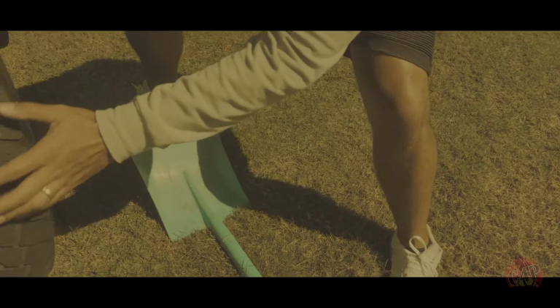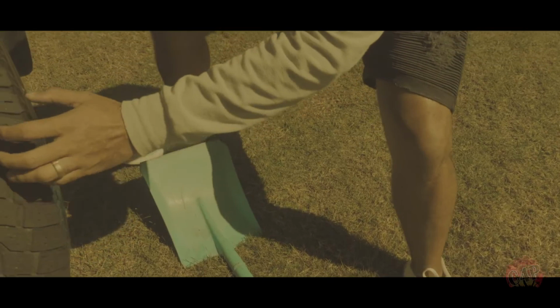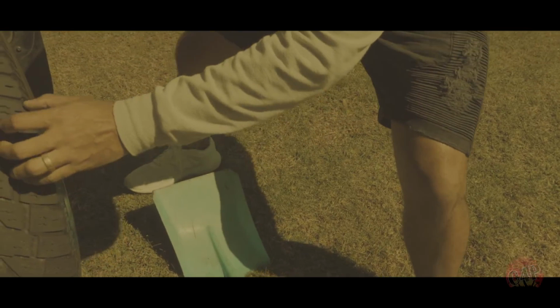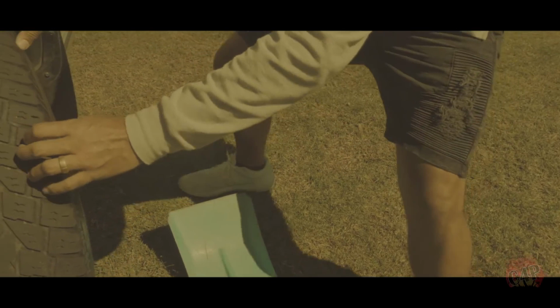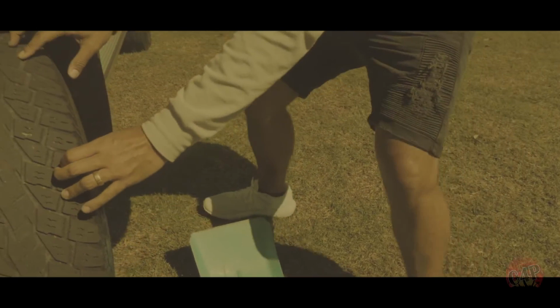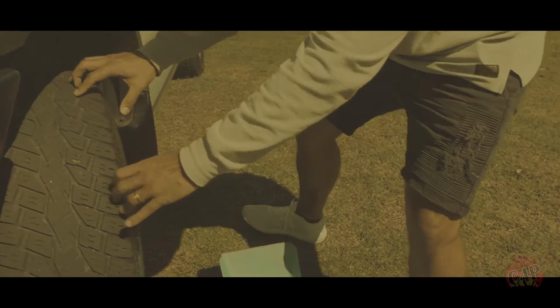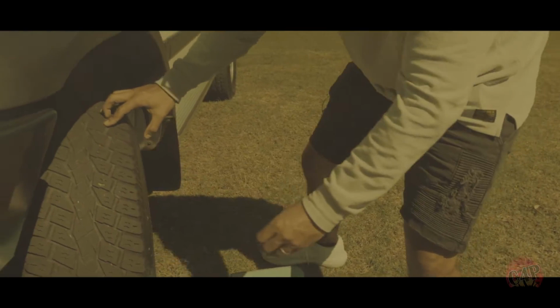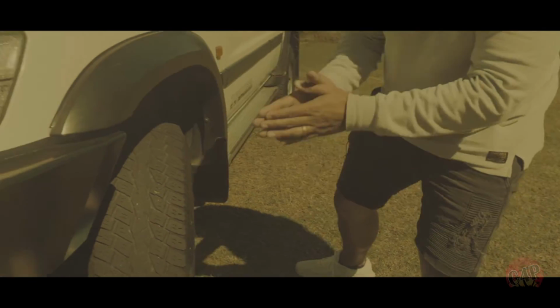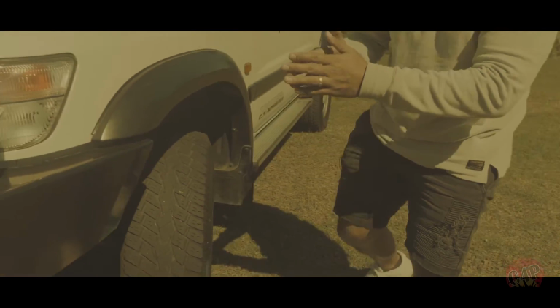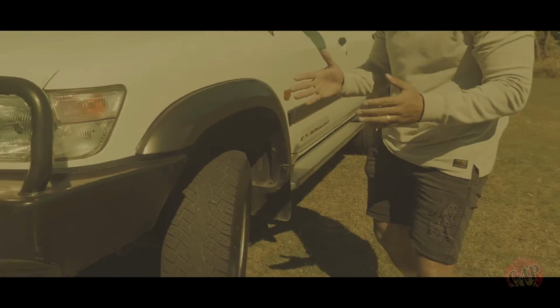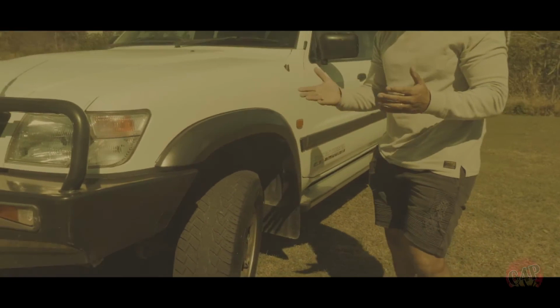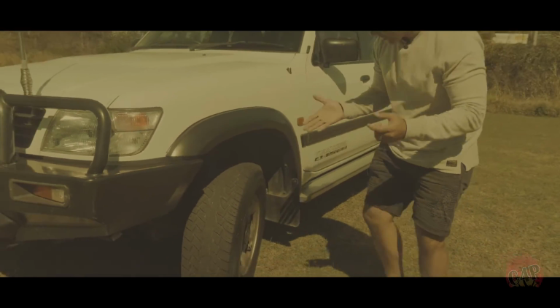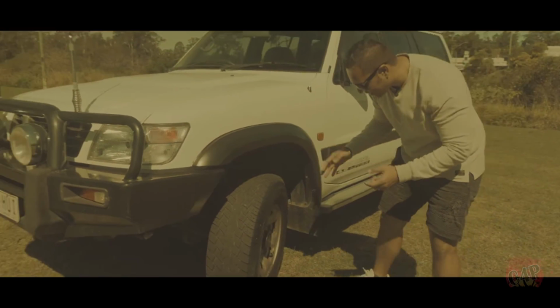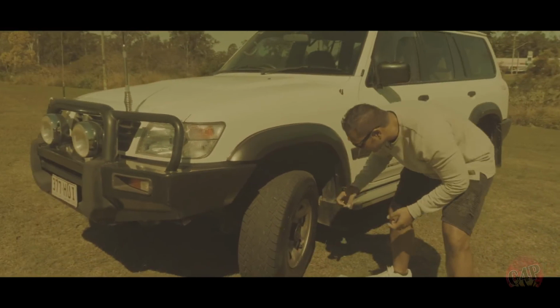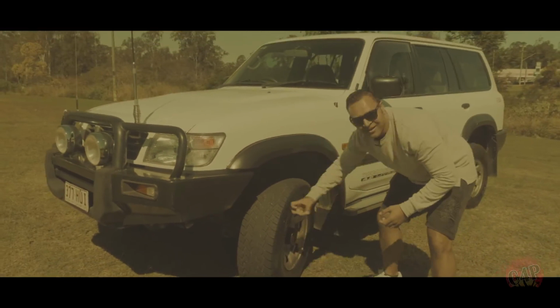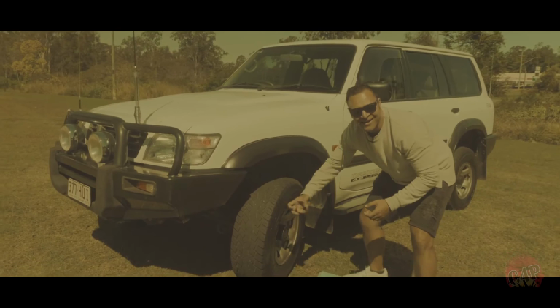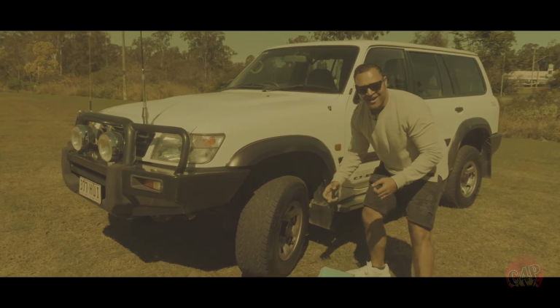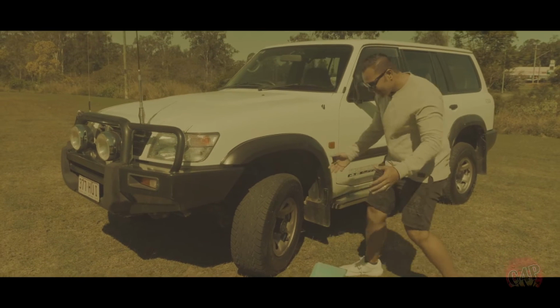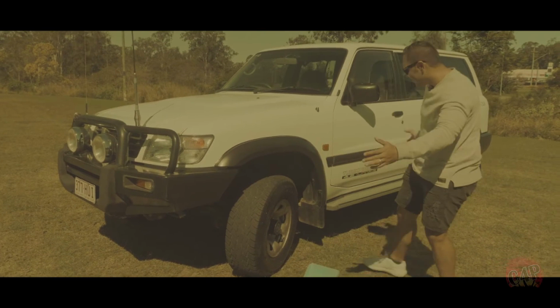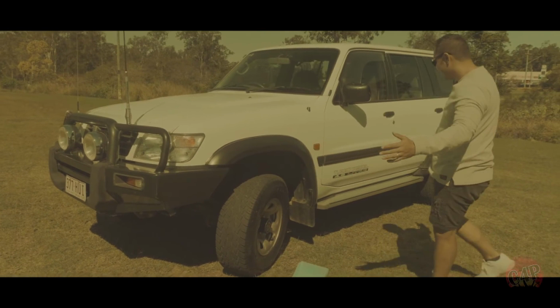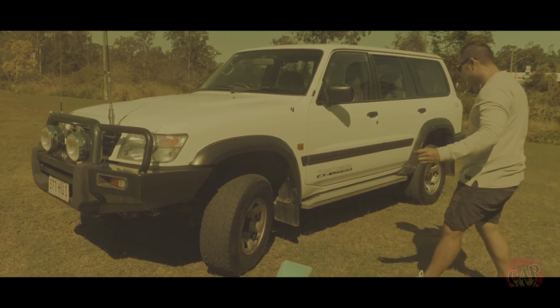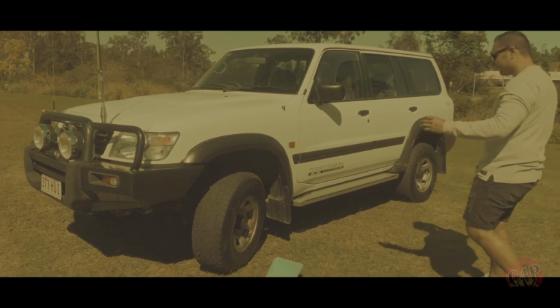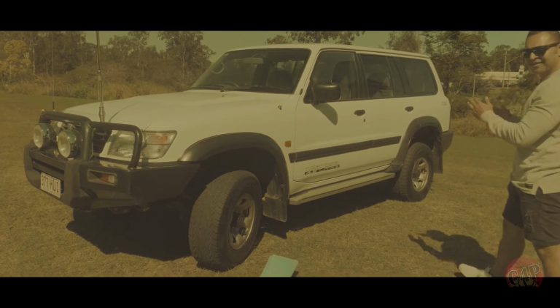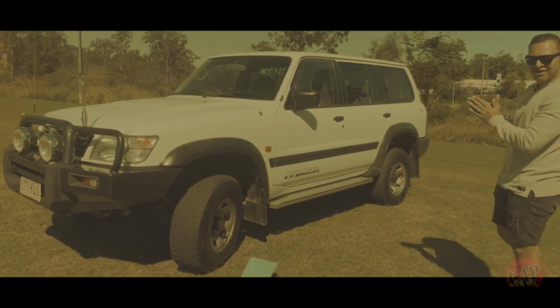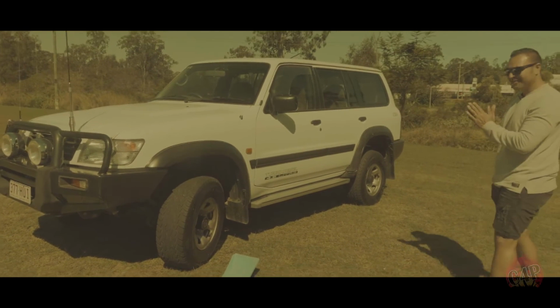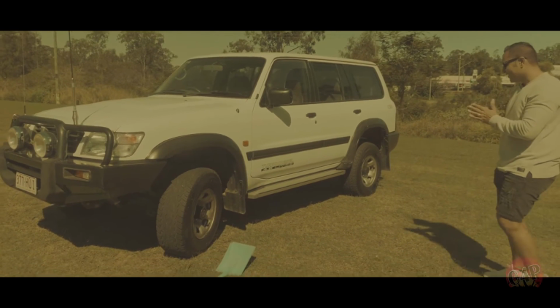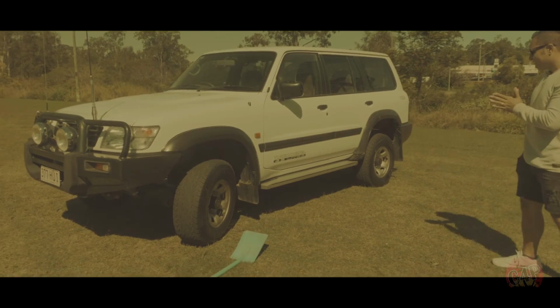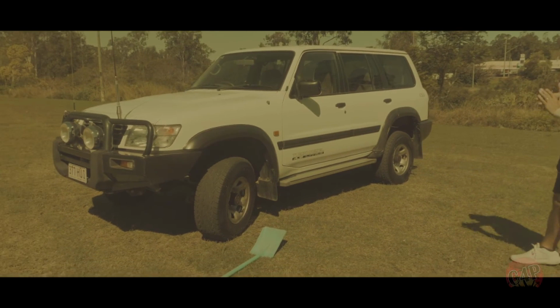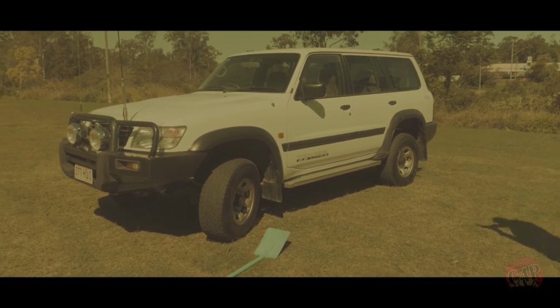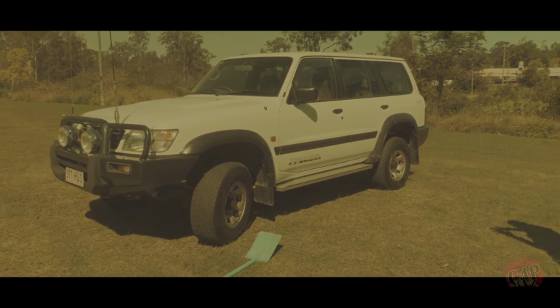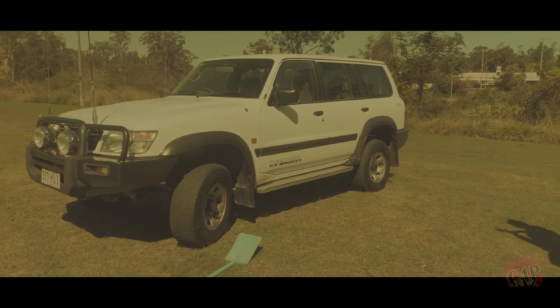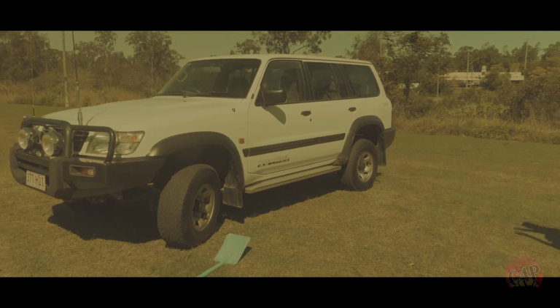My god, my god. I think I've... There it is. The turbo diesel 4.2 litre.